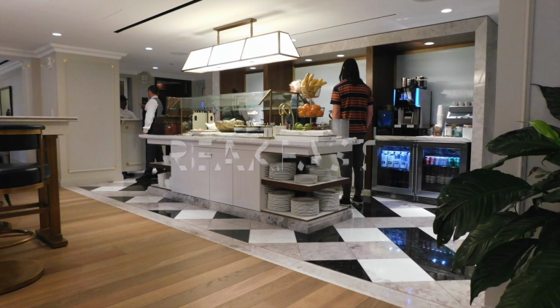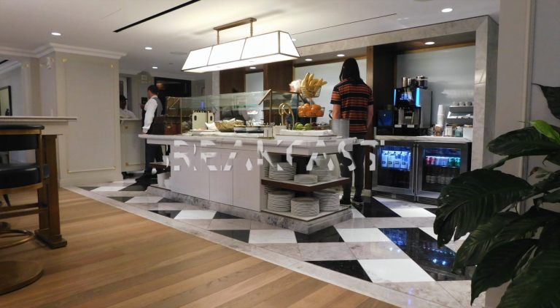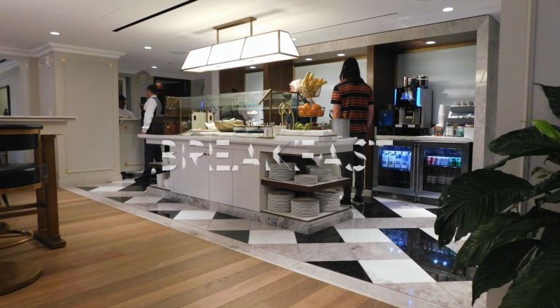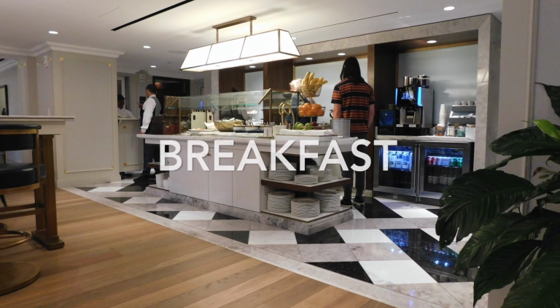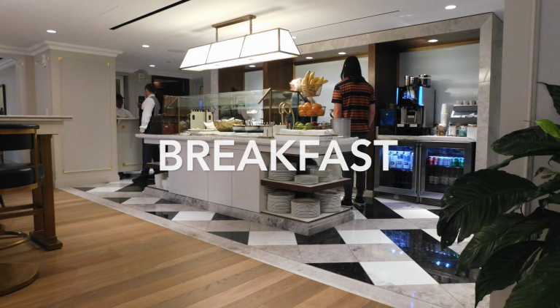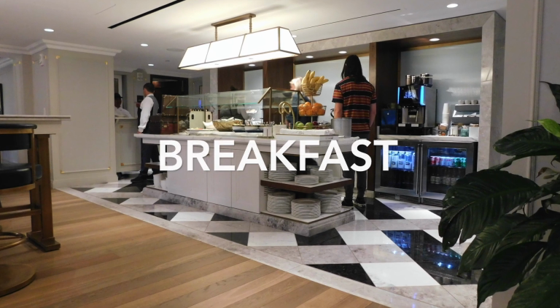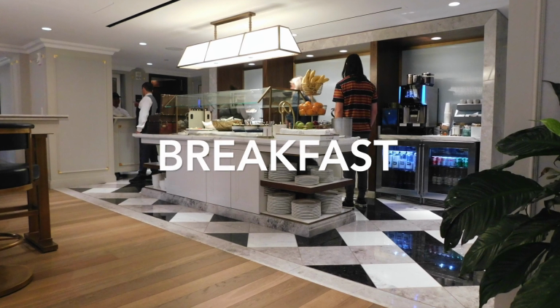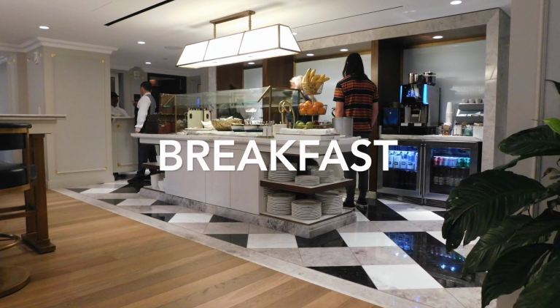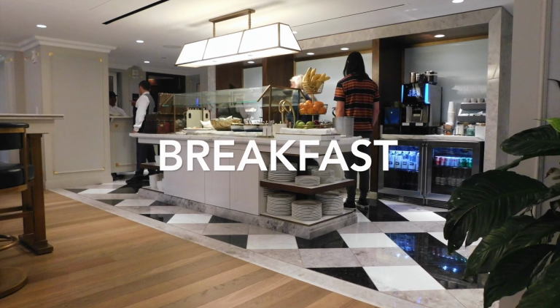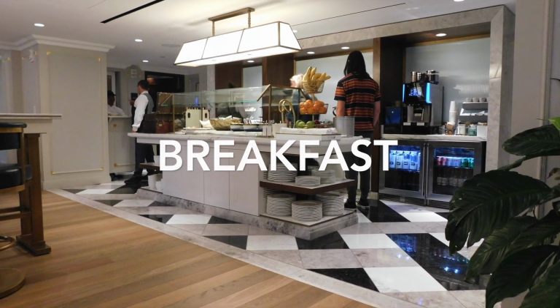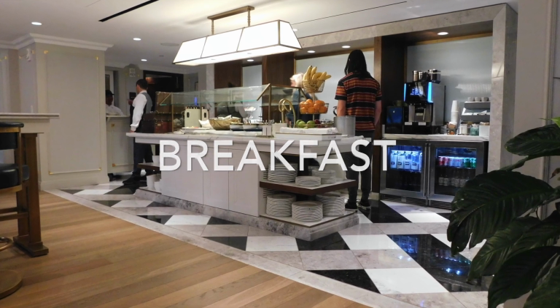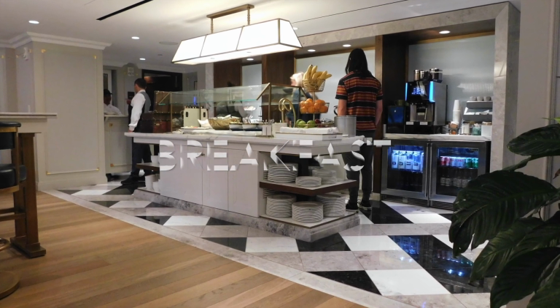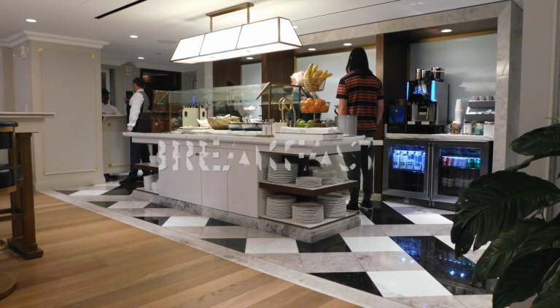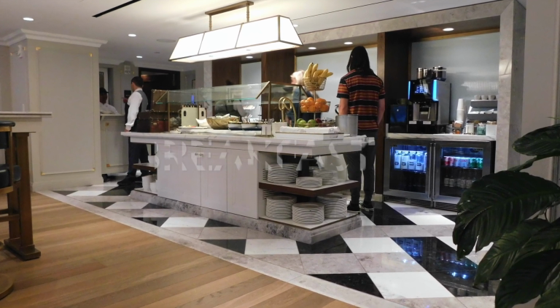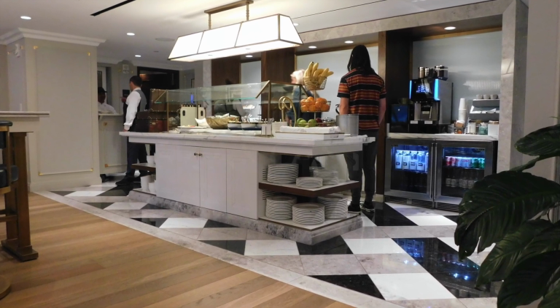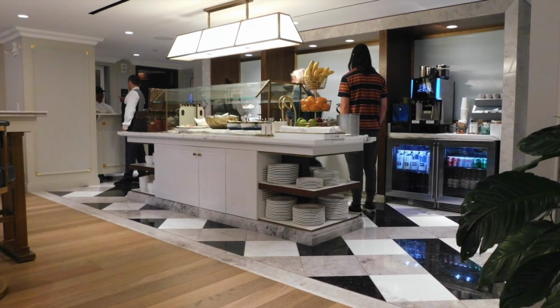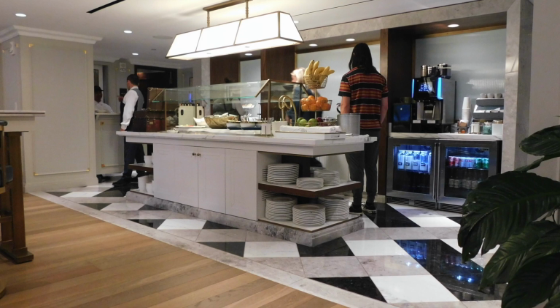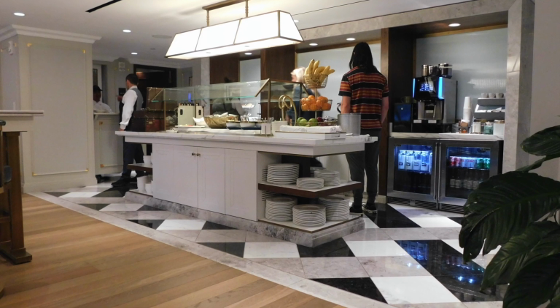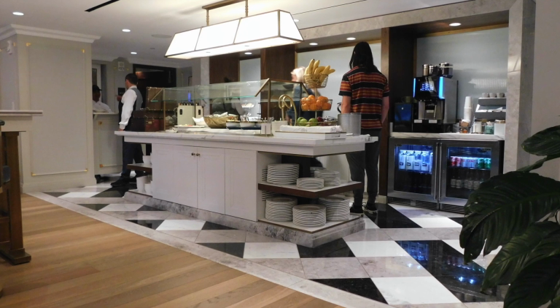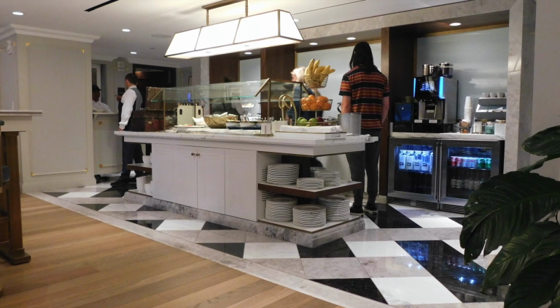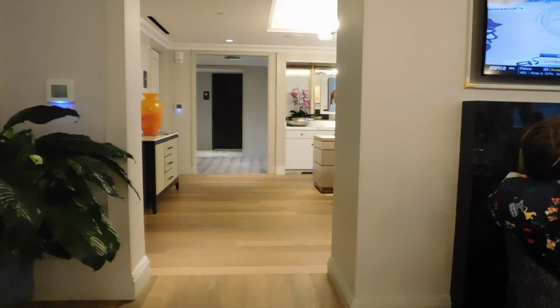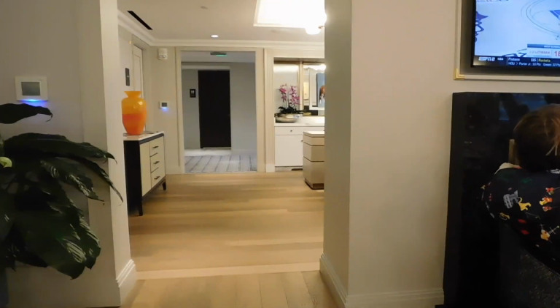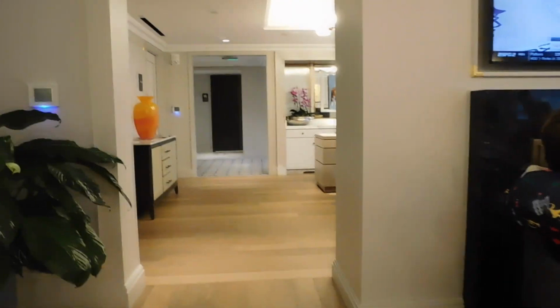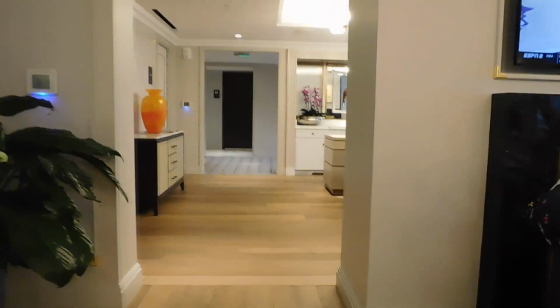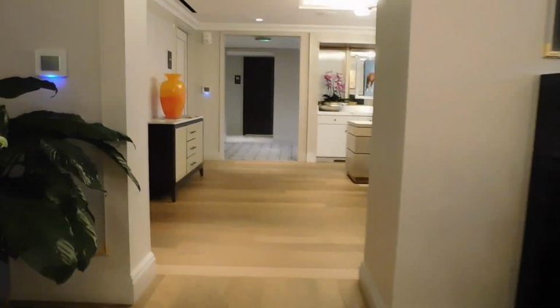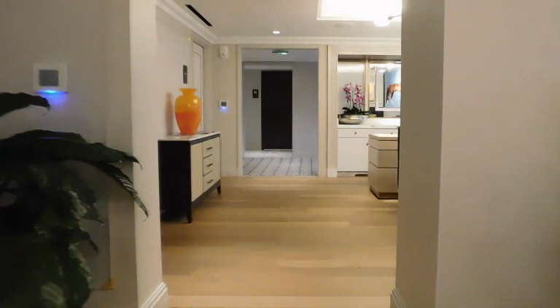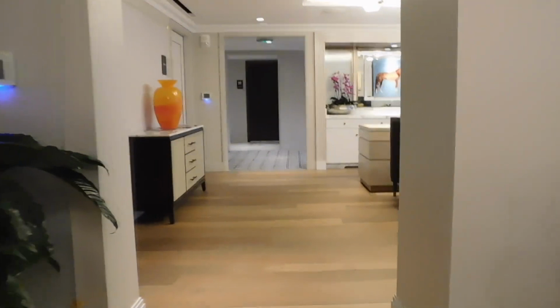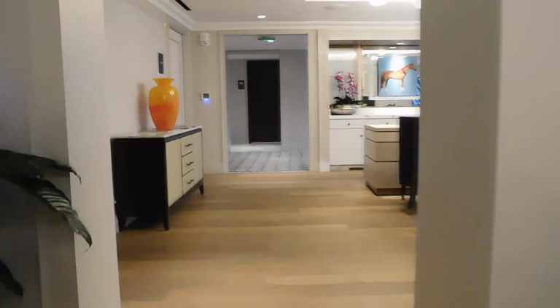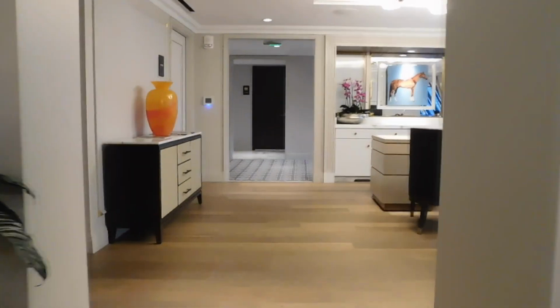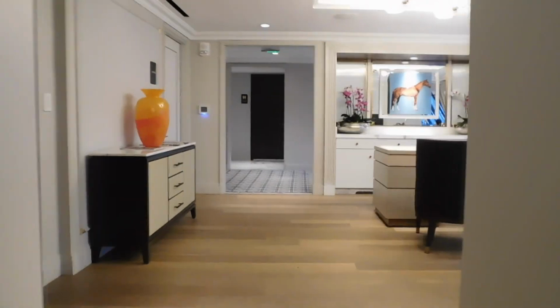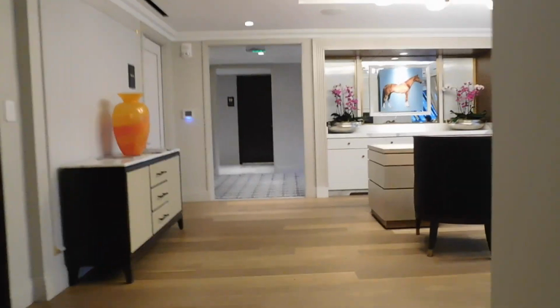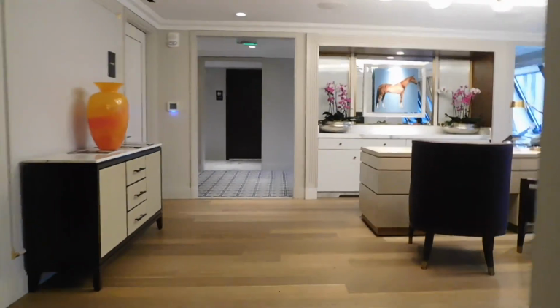If you are a member of the Langham Lounge, you do get to have a complimentary breakfast on the top floor. I'm also going to walk around the lounge — as you can see, there are places to sit and do work.